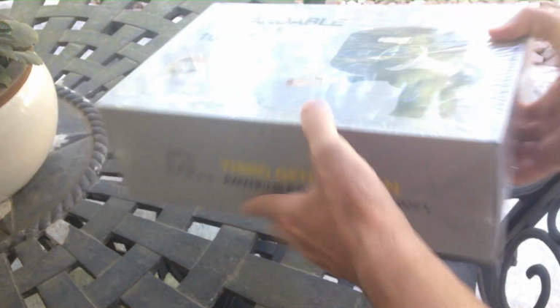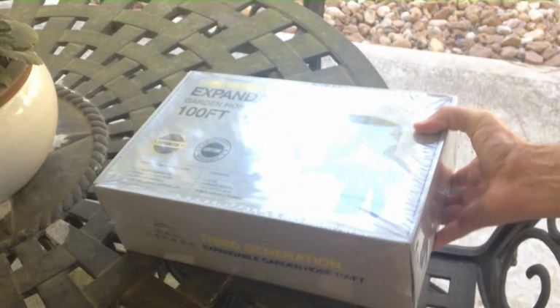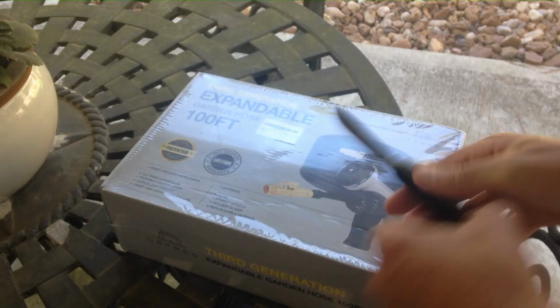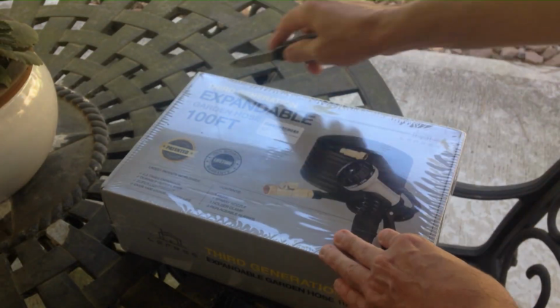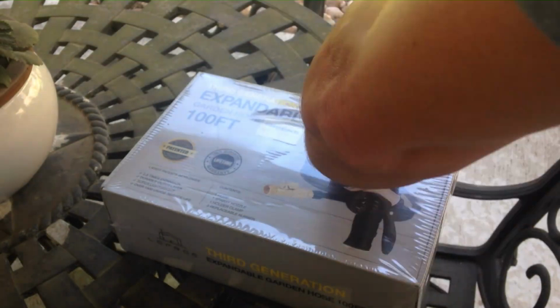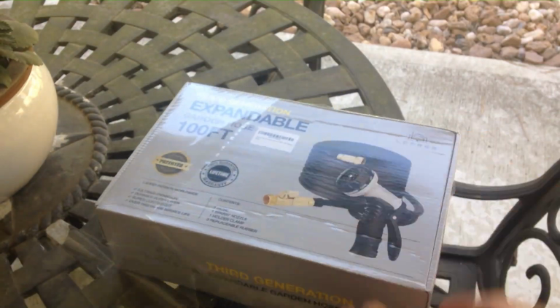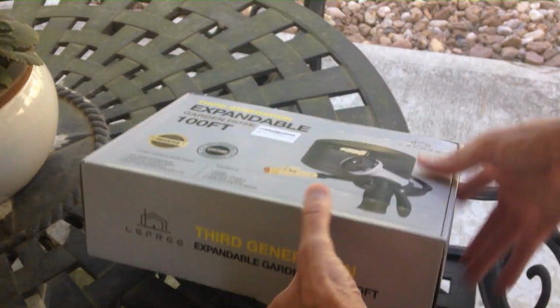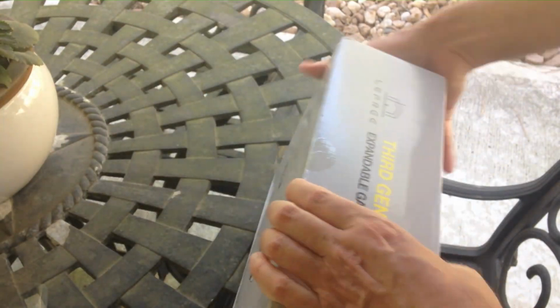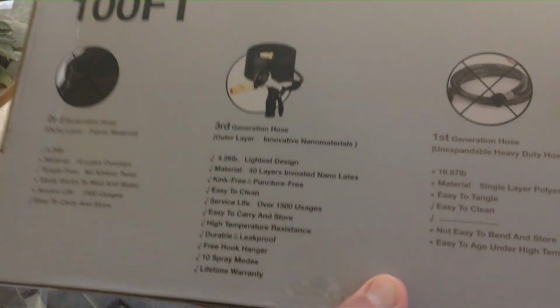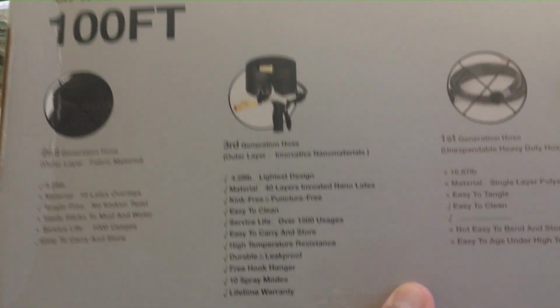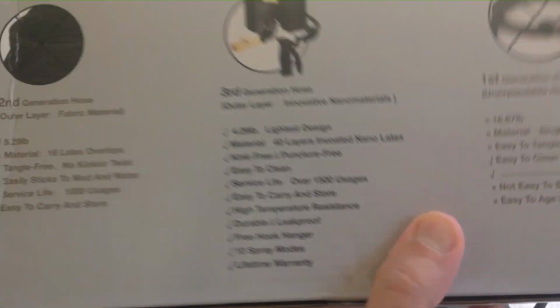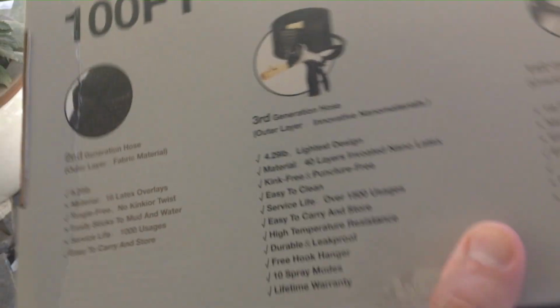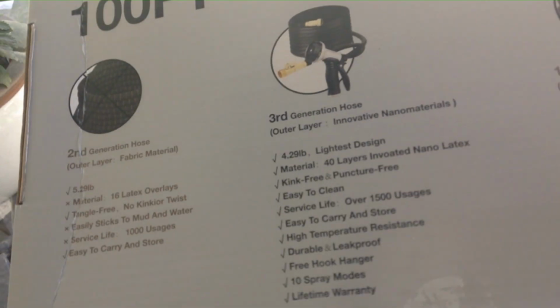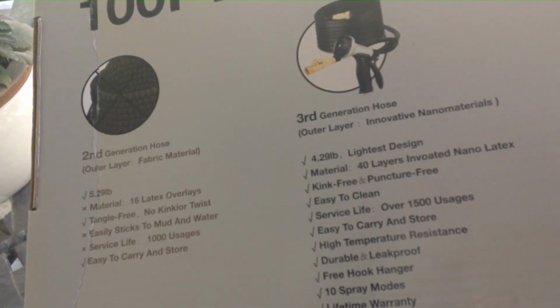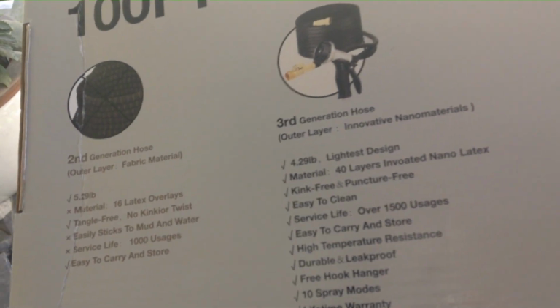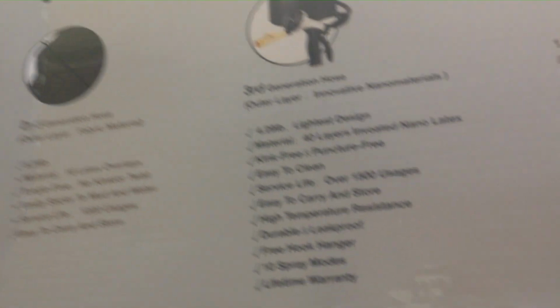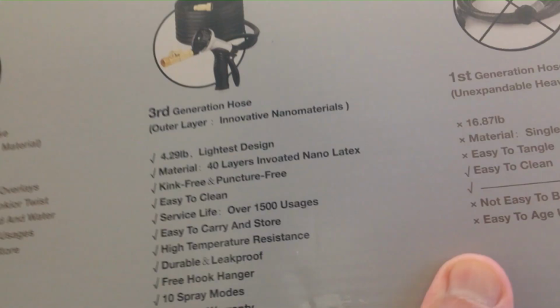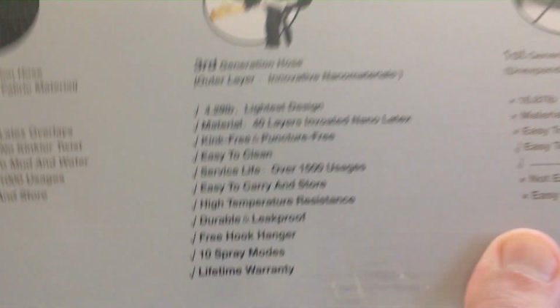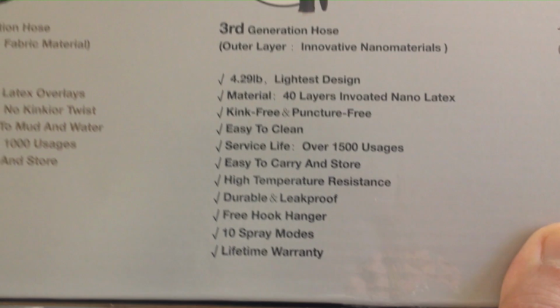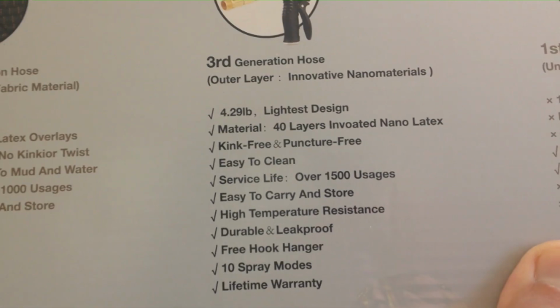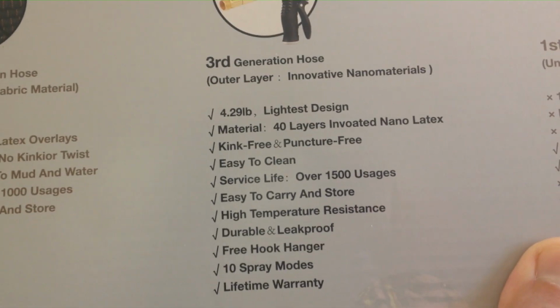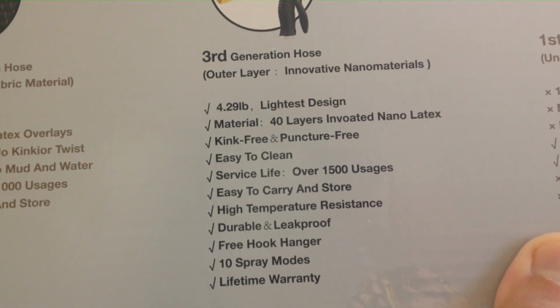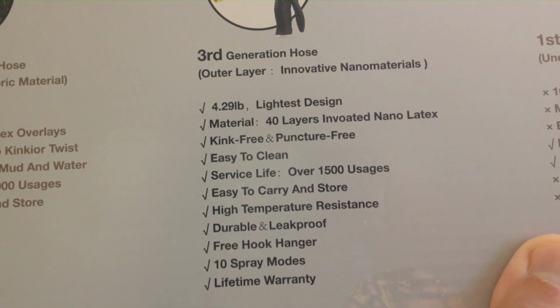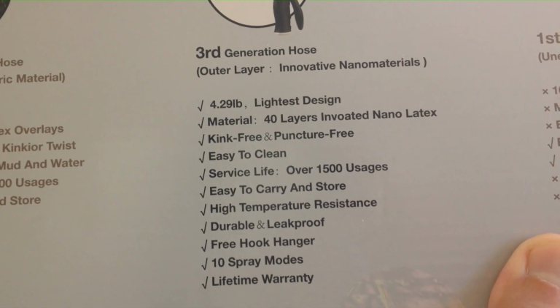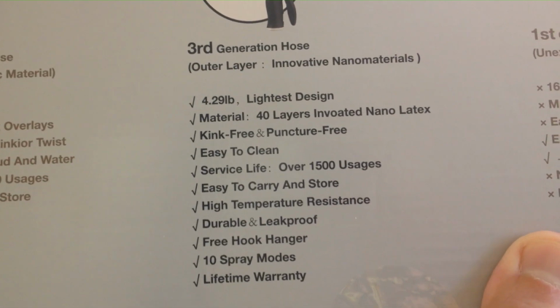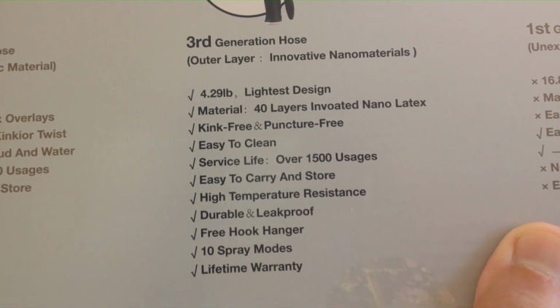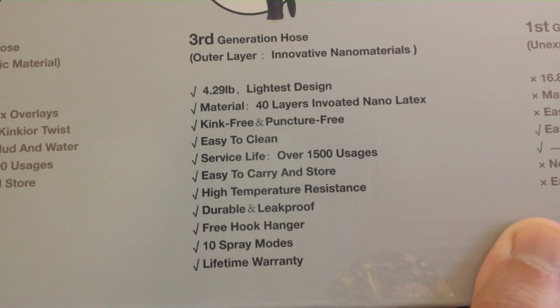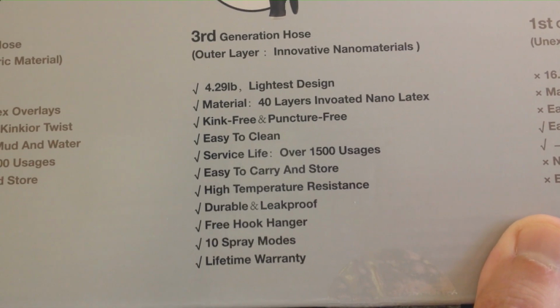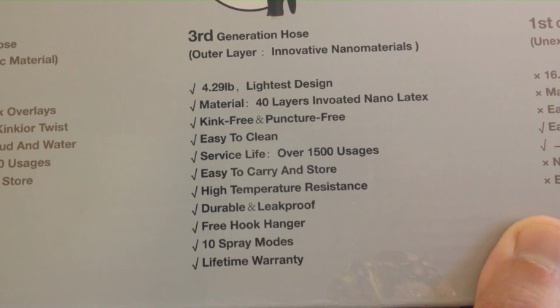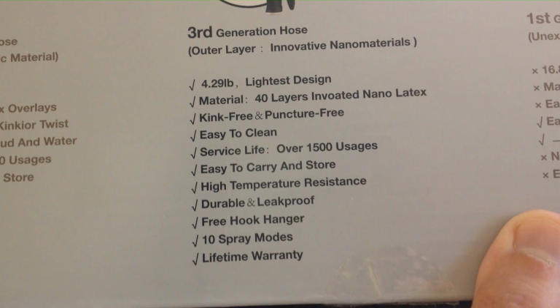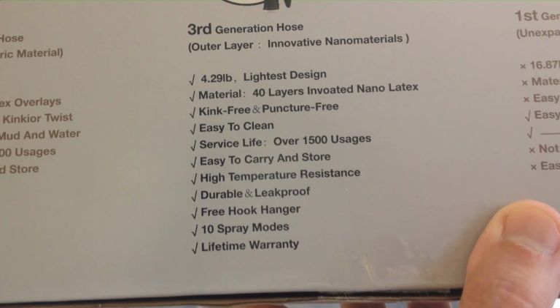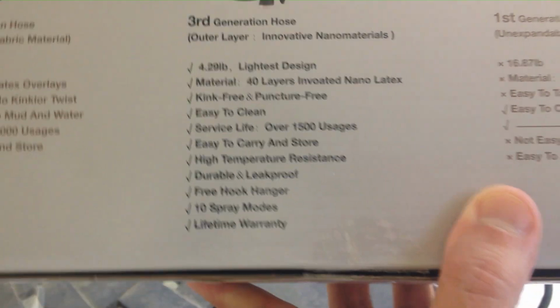Let's go ahead and get it open. Let me show you the back of the box in case you're curious. This is the third generation — they've had two other ones. I'm going to show you just the highlights of the third generation.